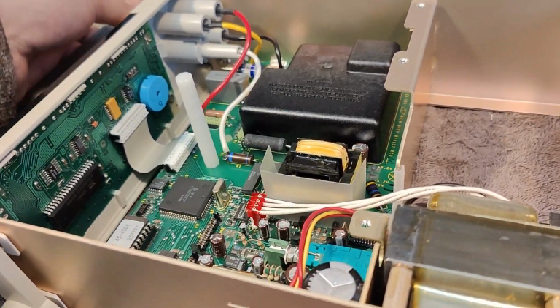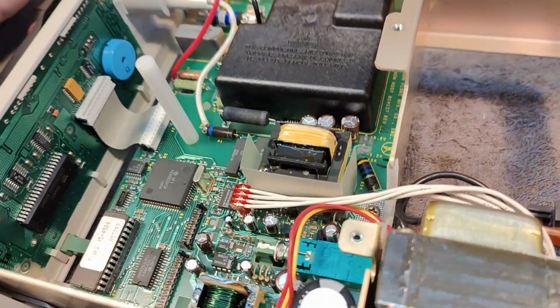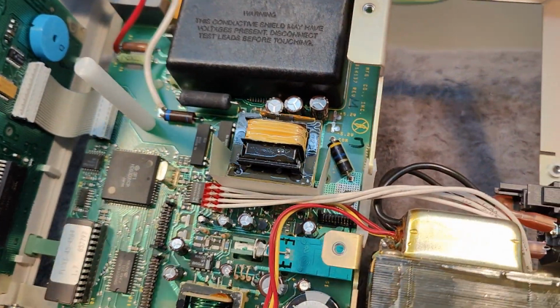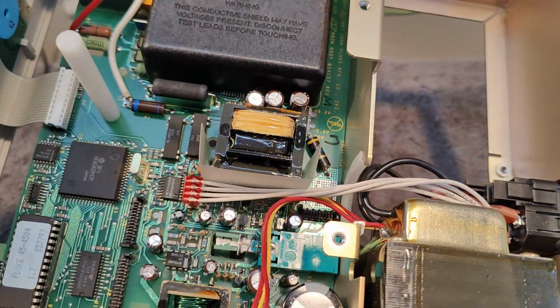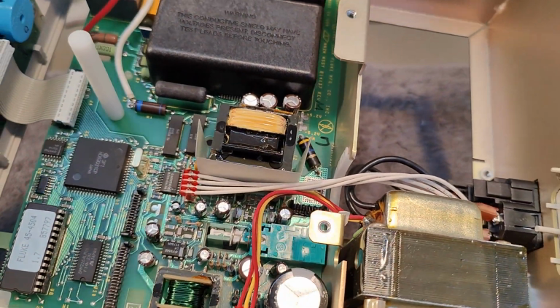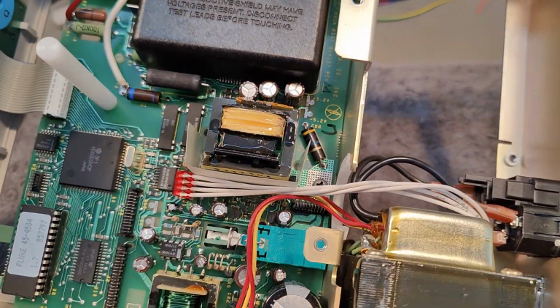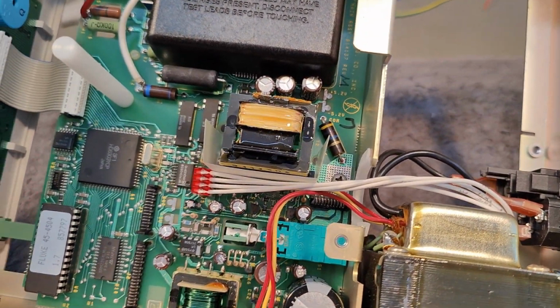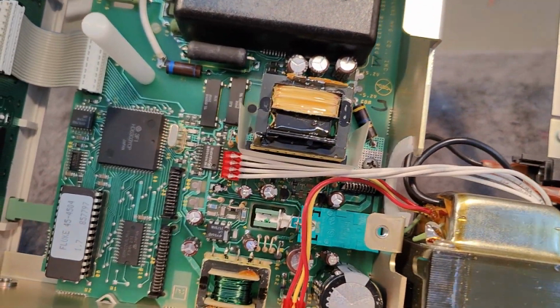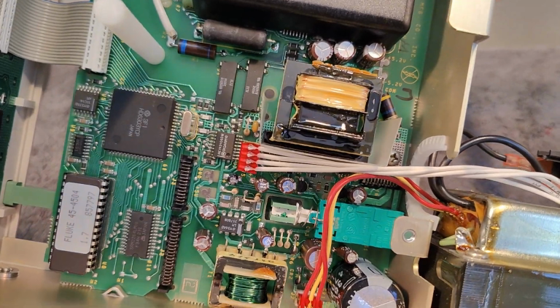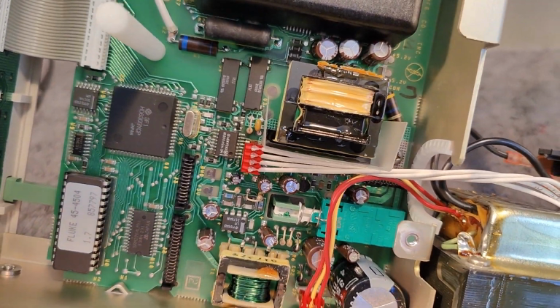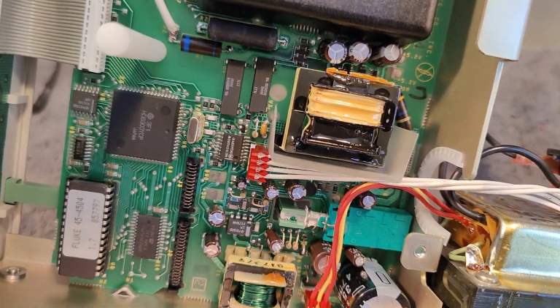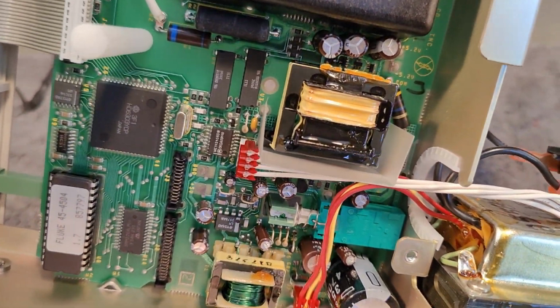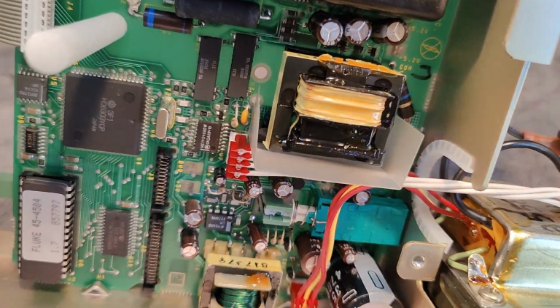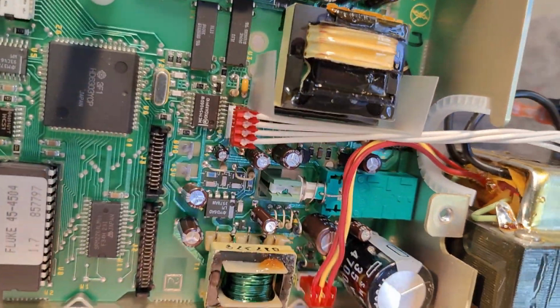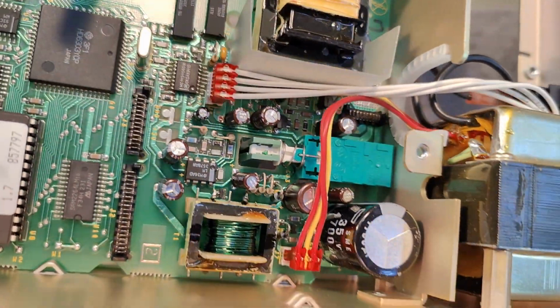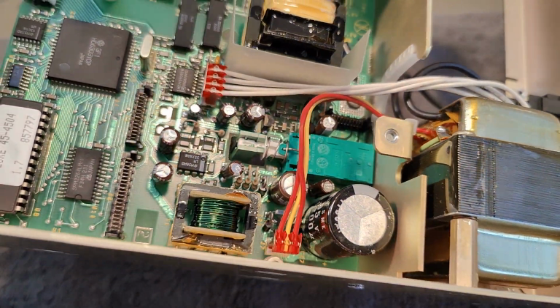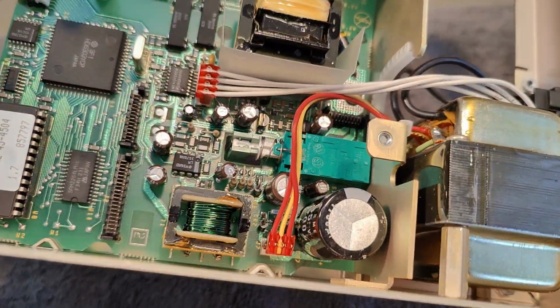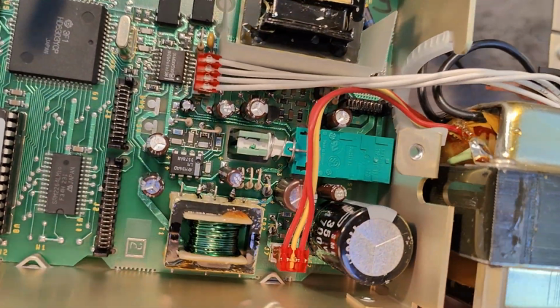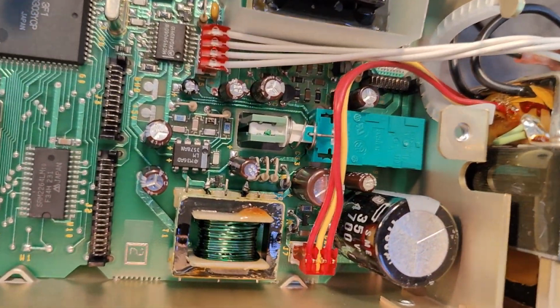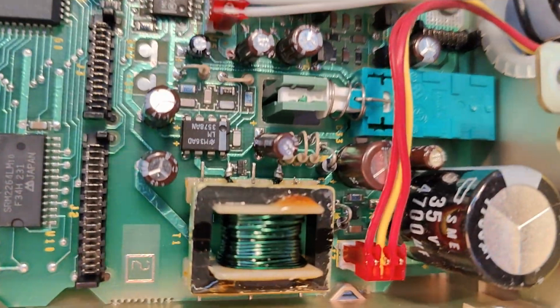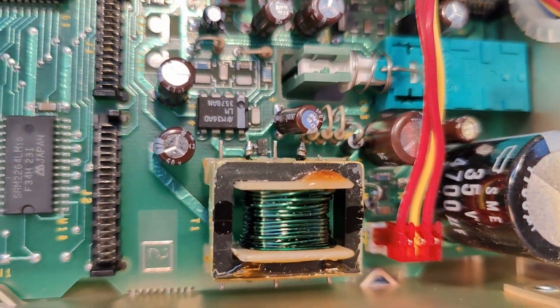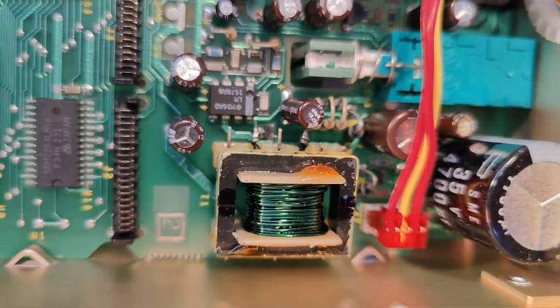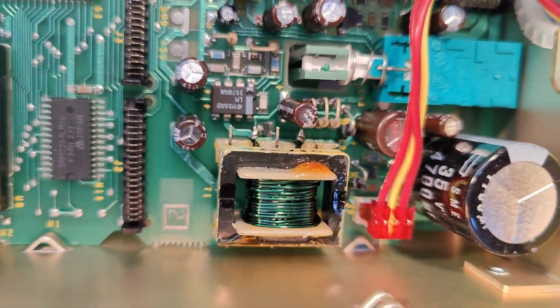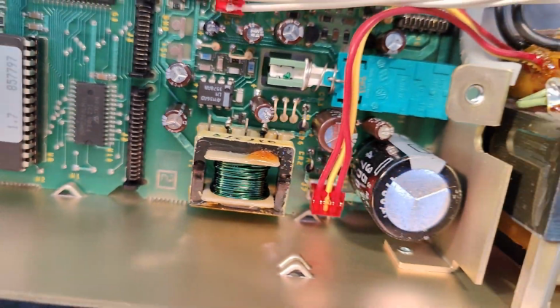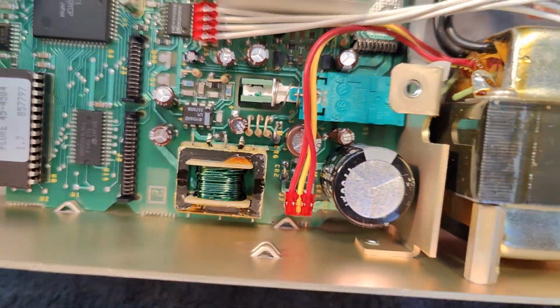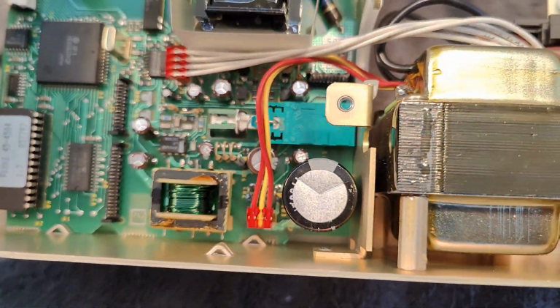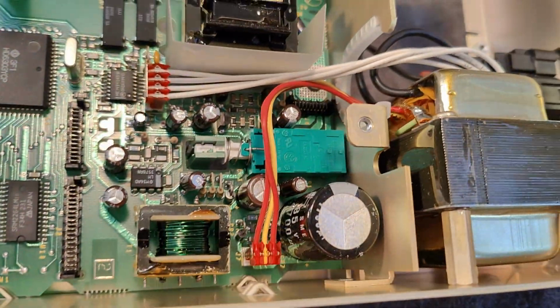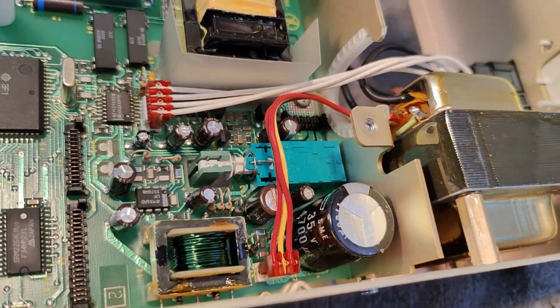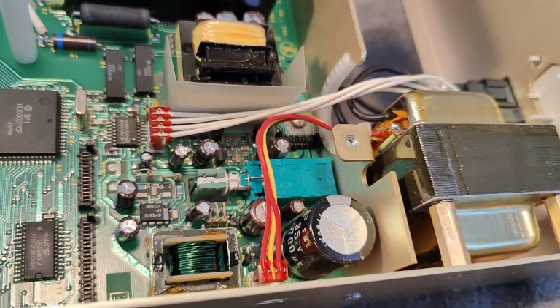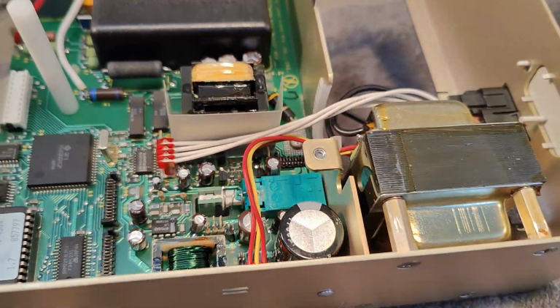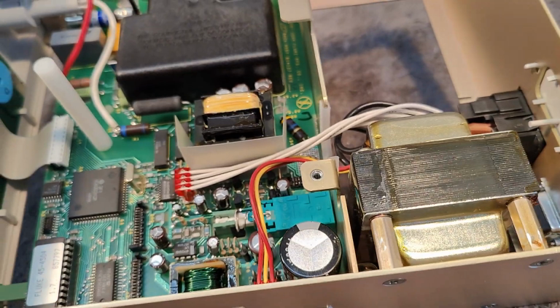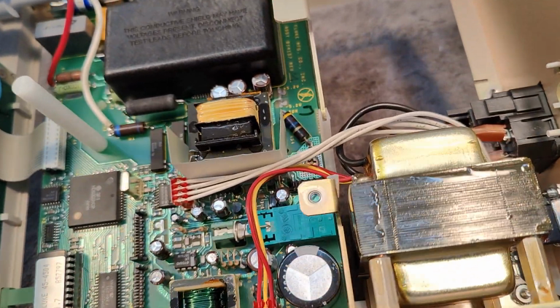That is a little bit of a surprise, because the manuals I can find say '98. It's just a two-sided board, but damn — this is beautiful.